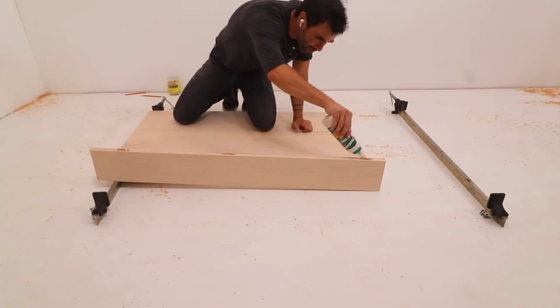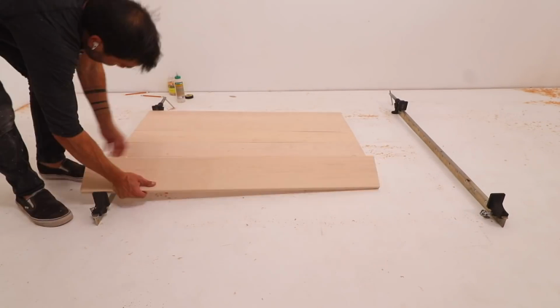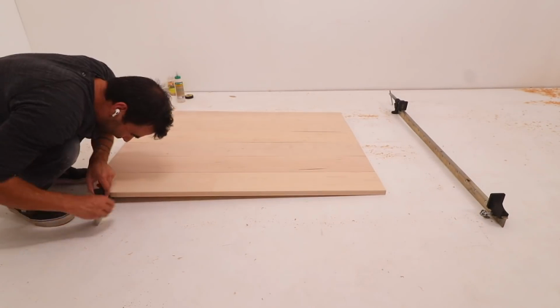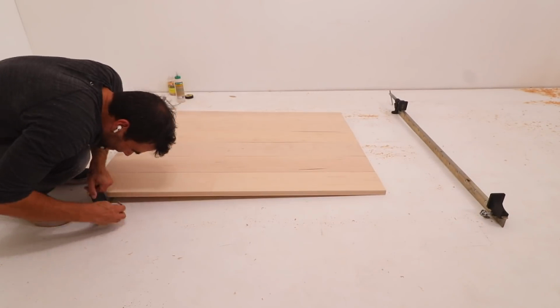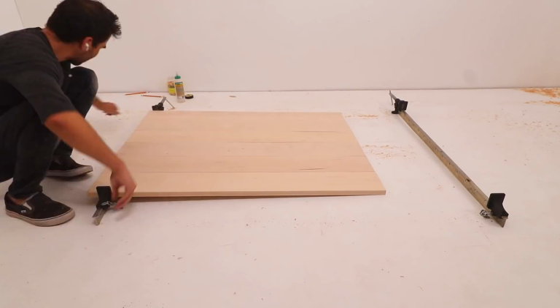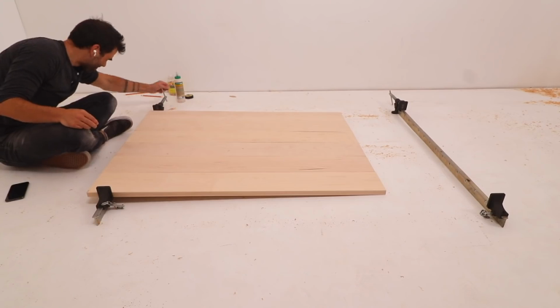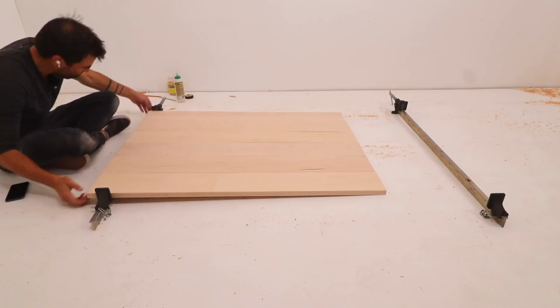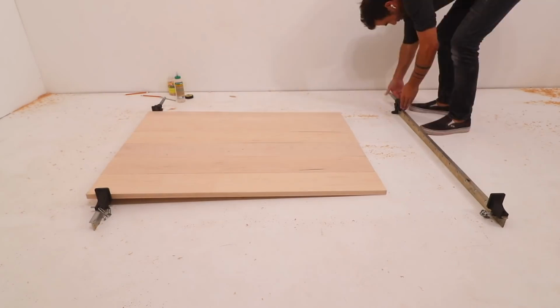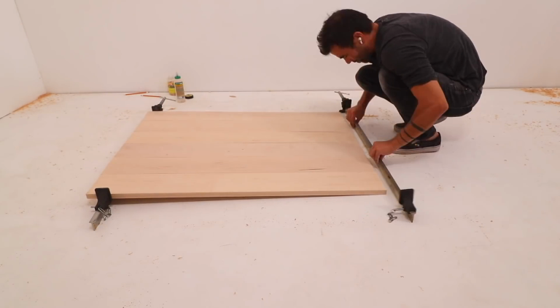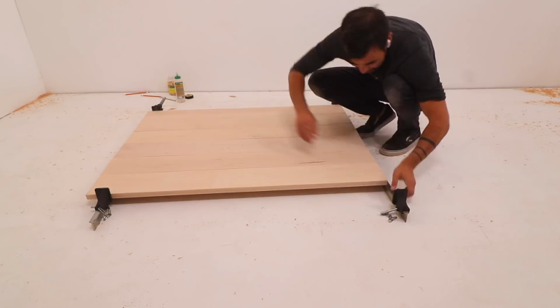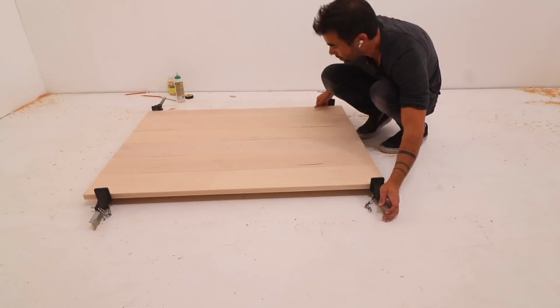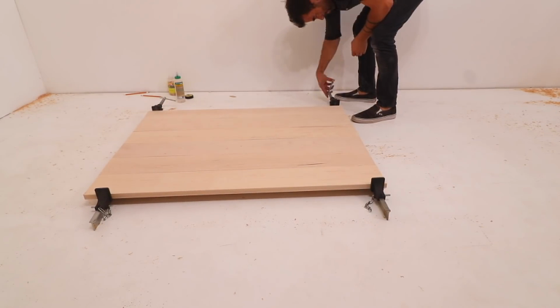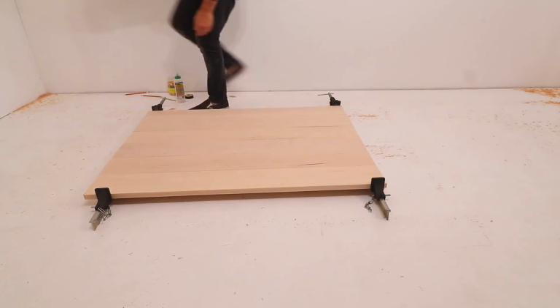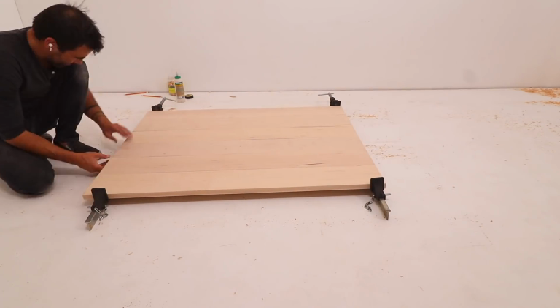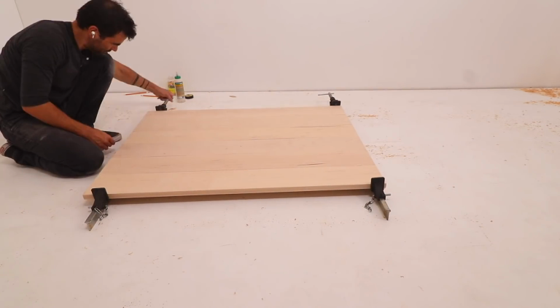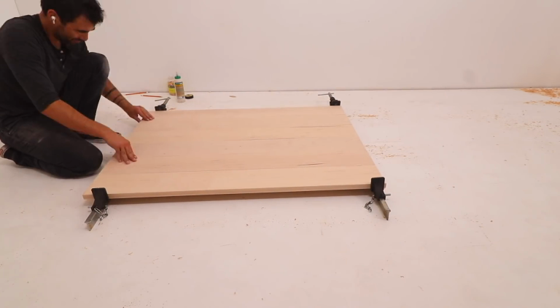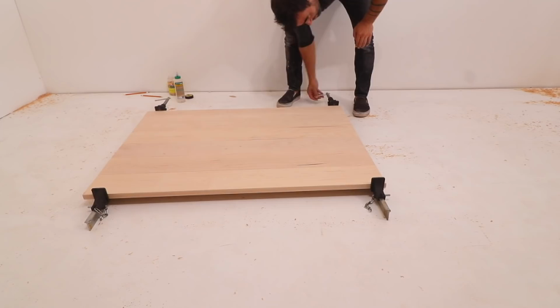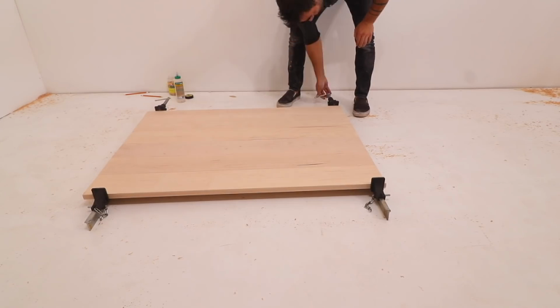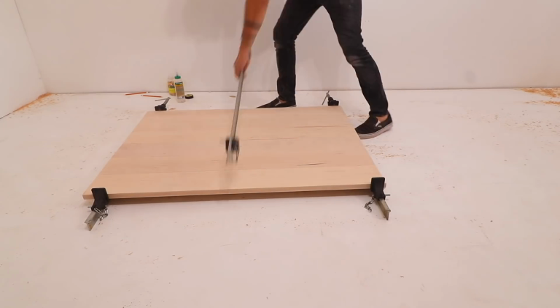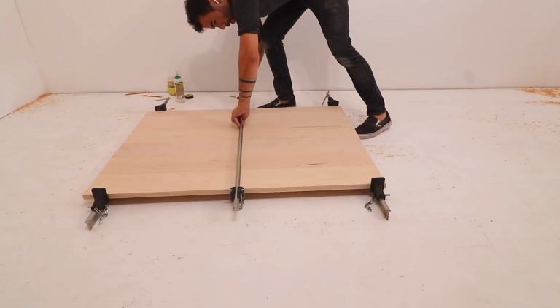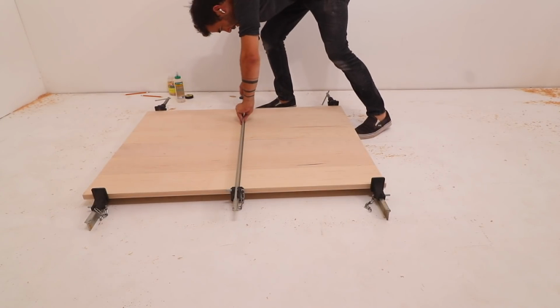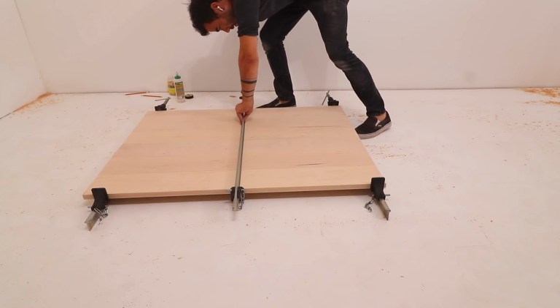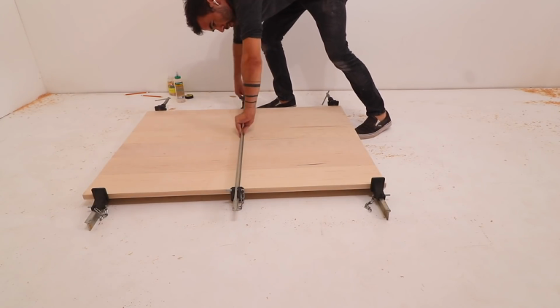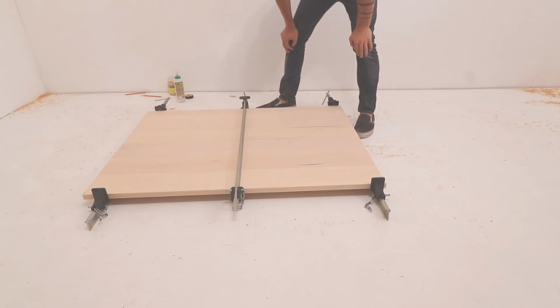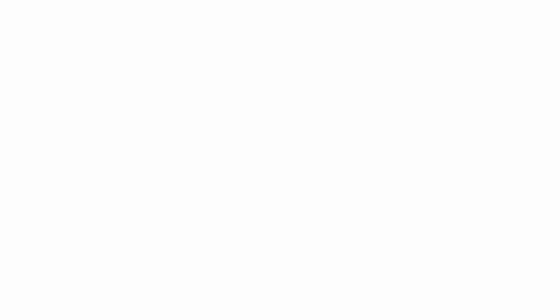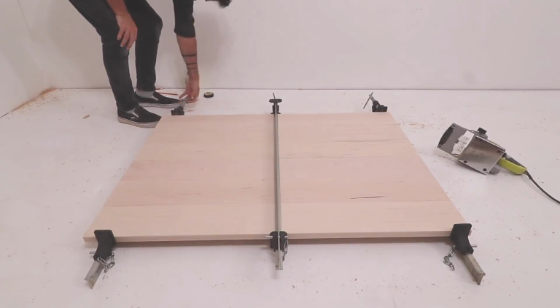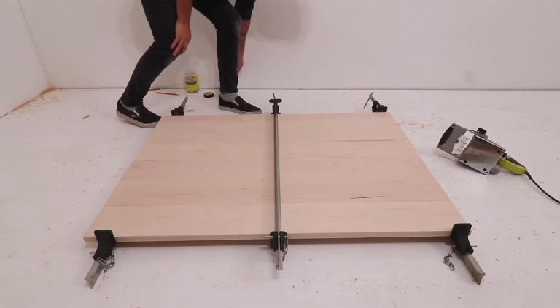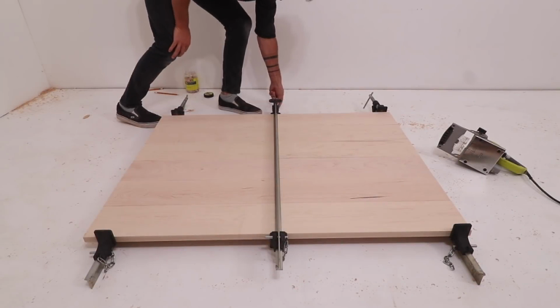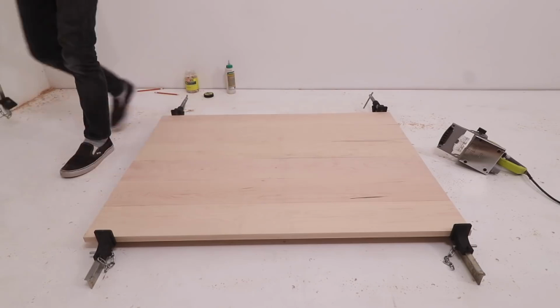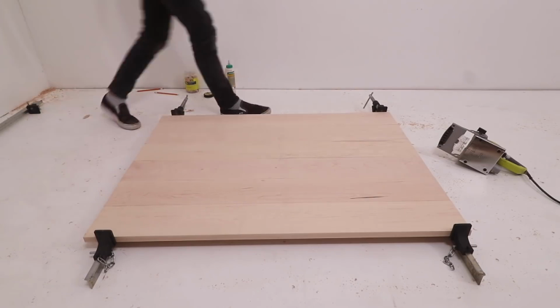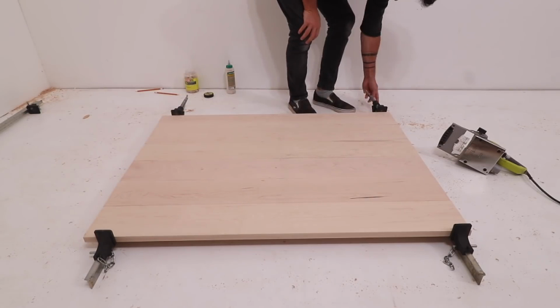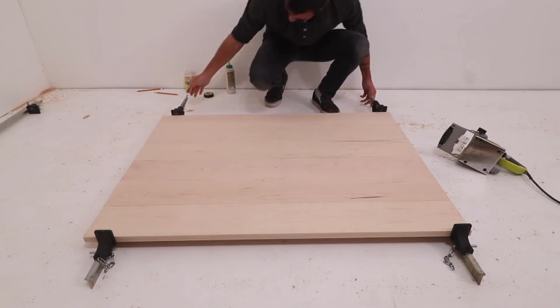I used a clamp on either side and then one on the top to keep the surface from buckling. Remember, you don't need to put that much pressure — just a little bit to hold the wood close together, but you don't want to crank the clamp so hard that you crush the wood.